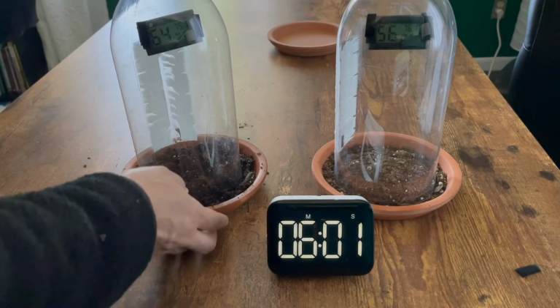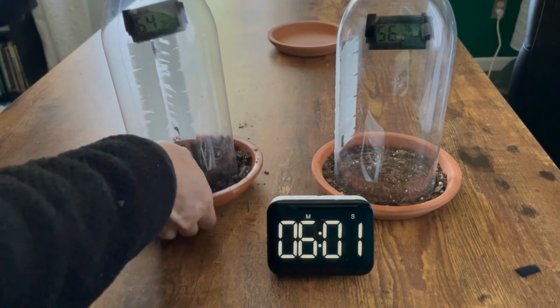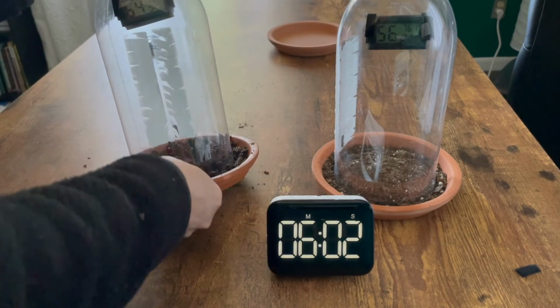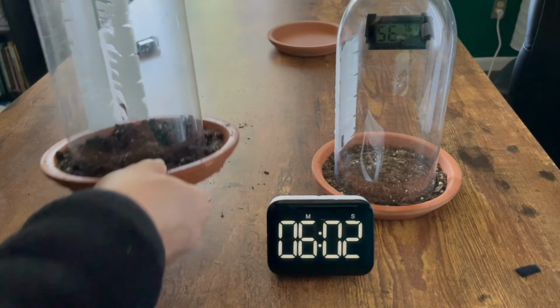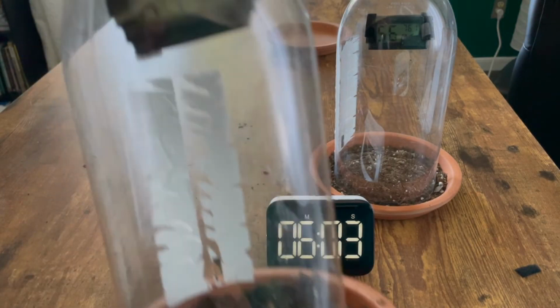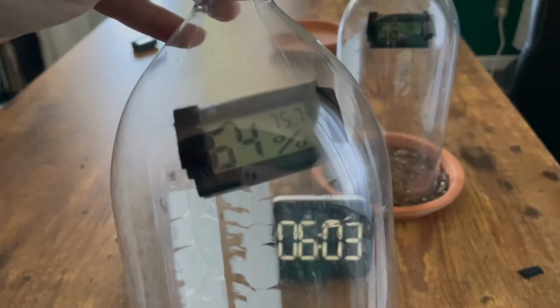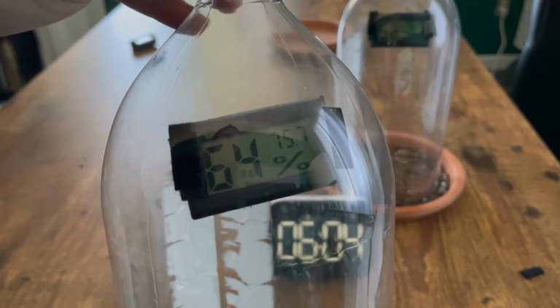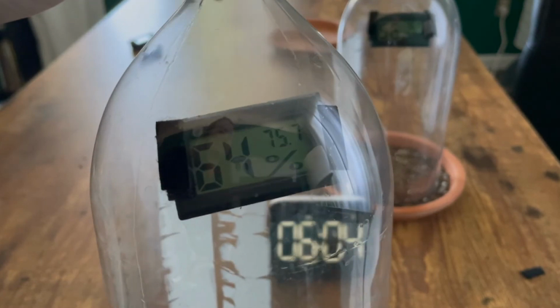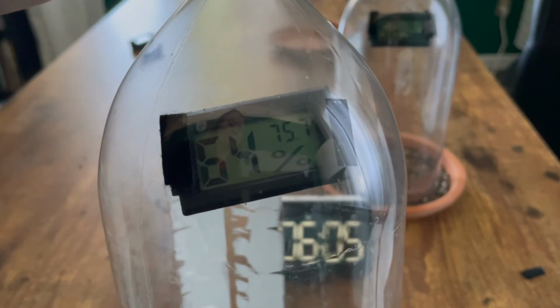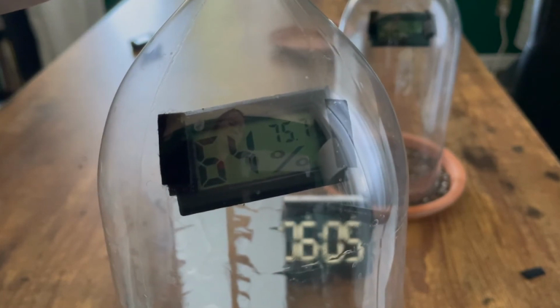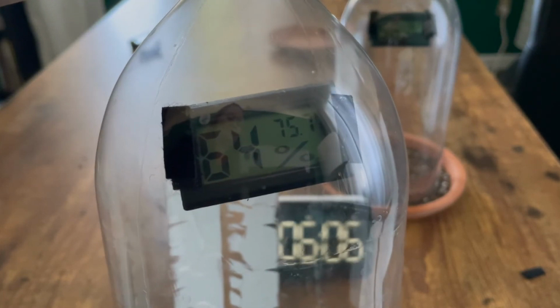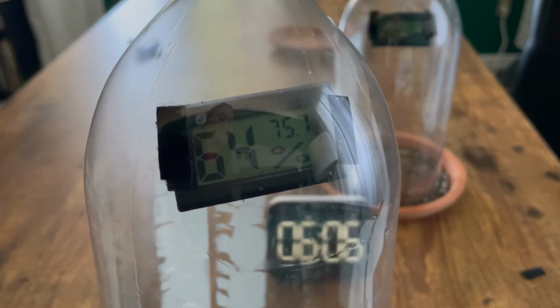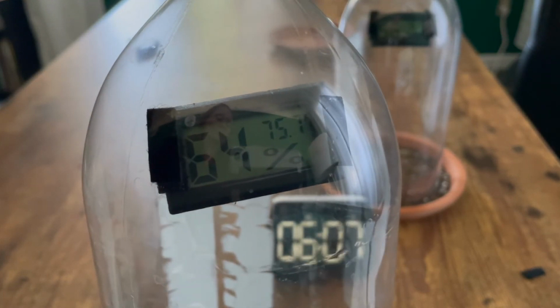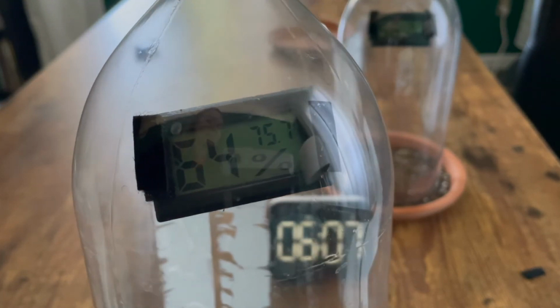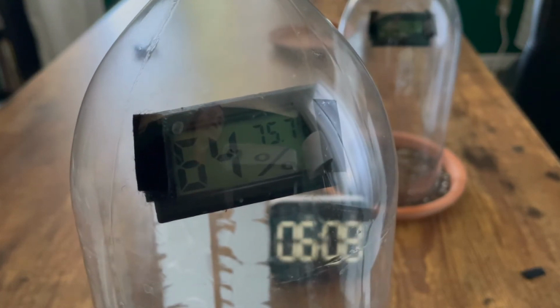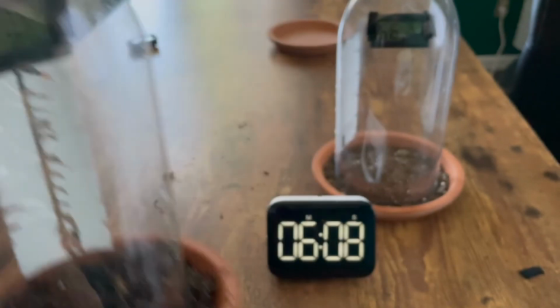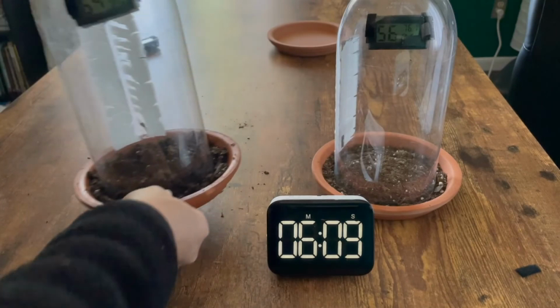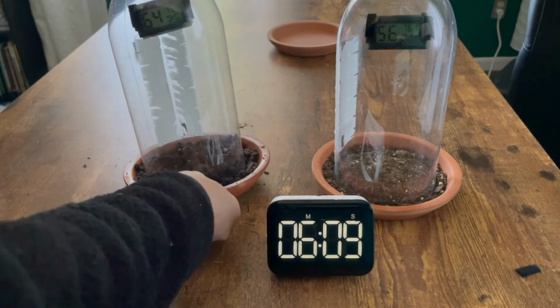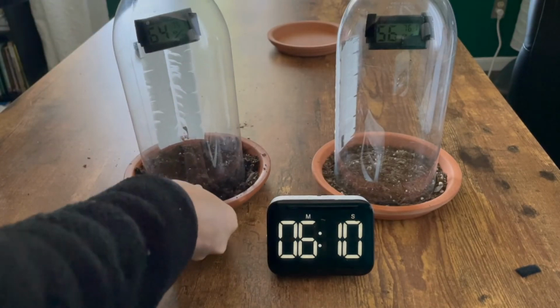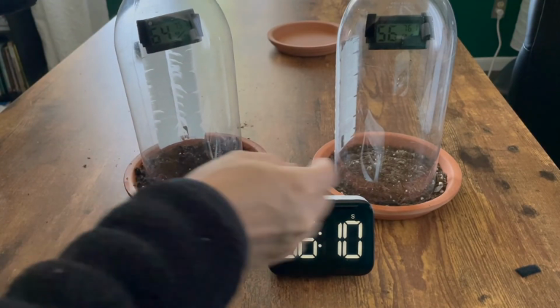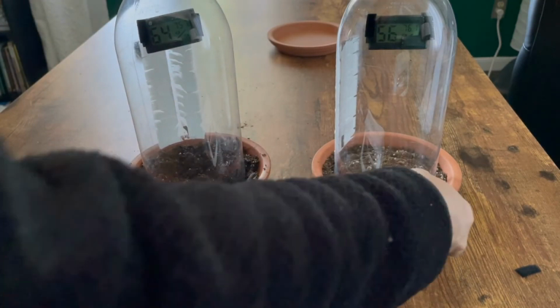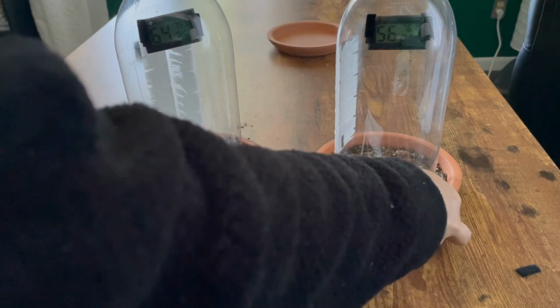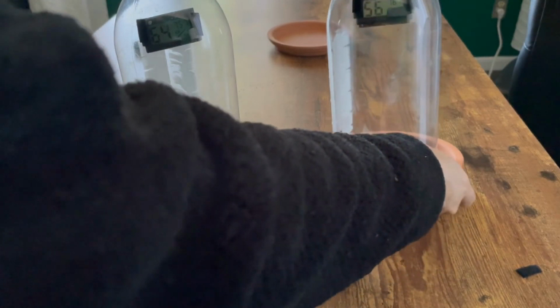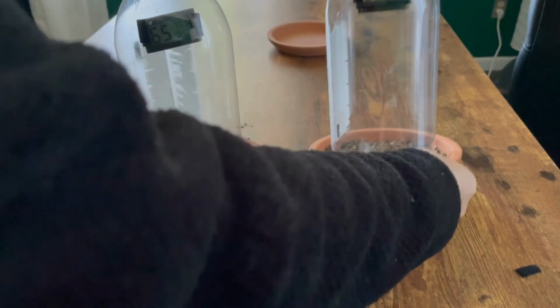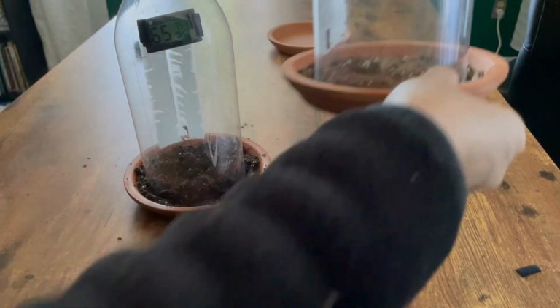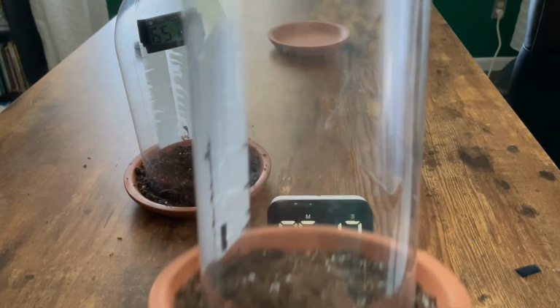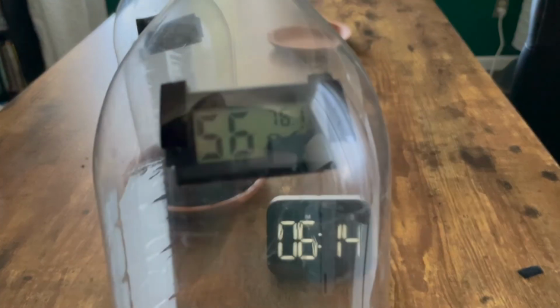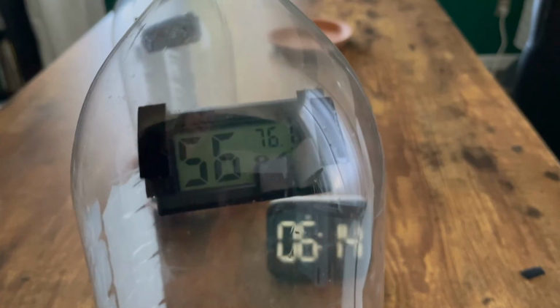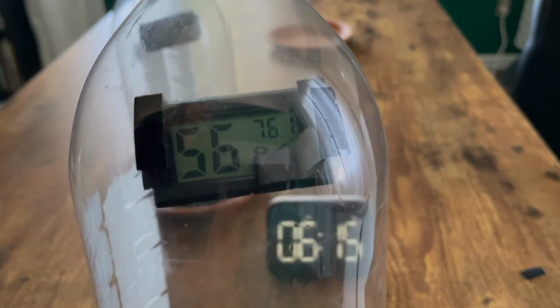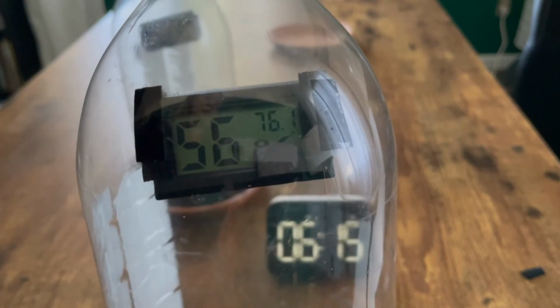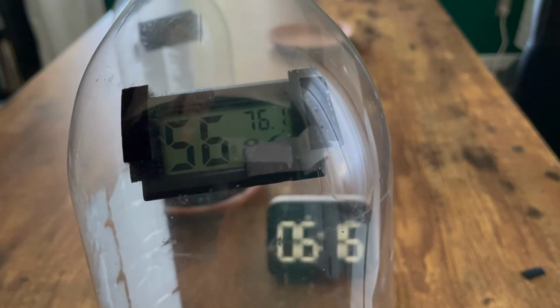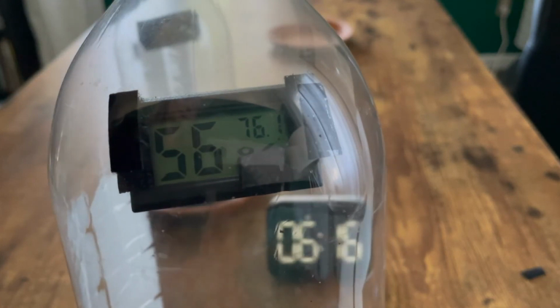At six minutes, this is our moist soil reading. This is our six-minute dry soil reading.